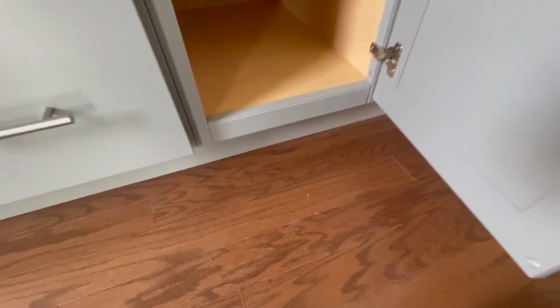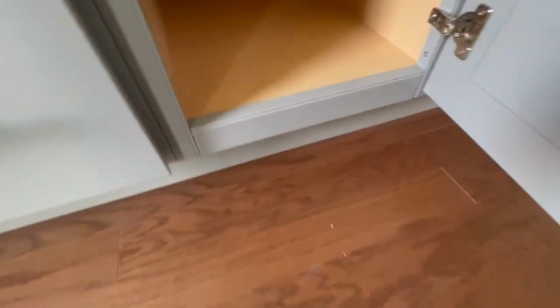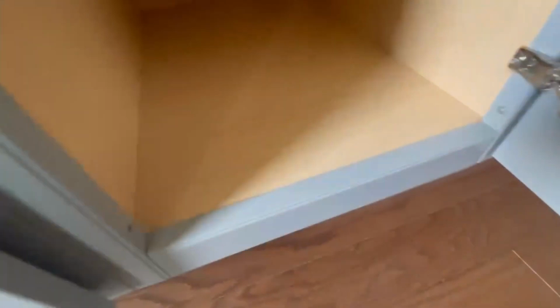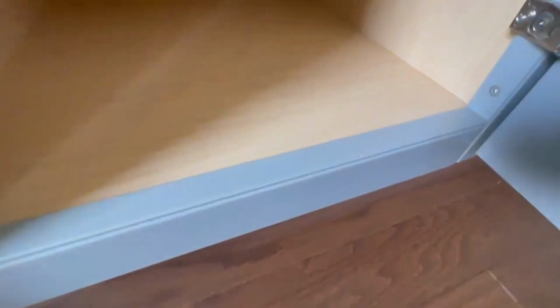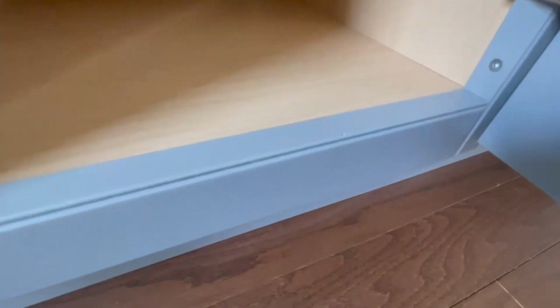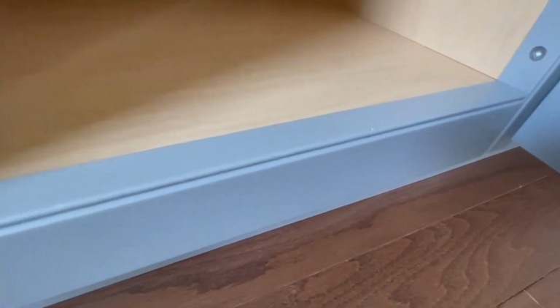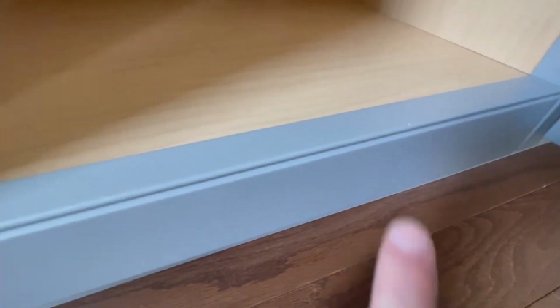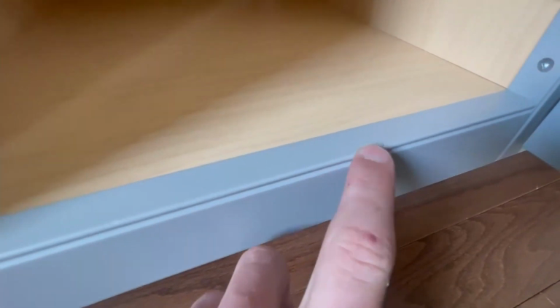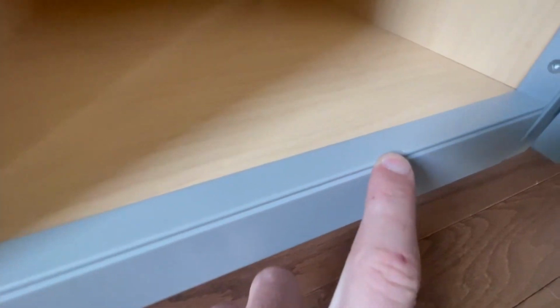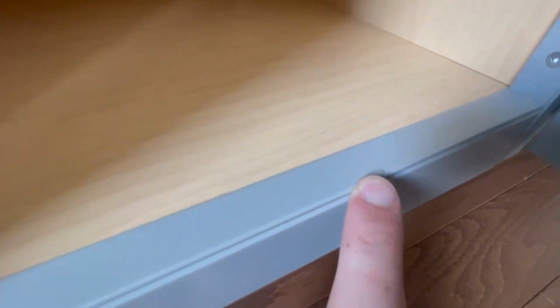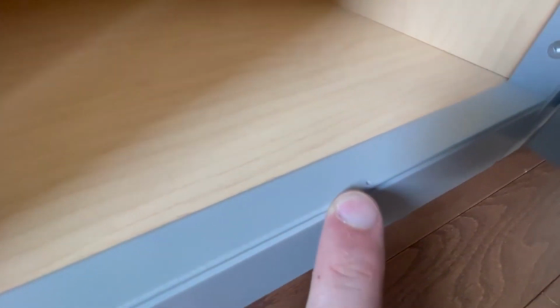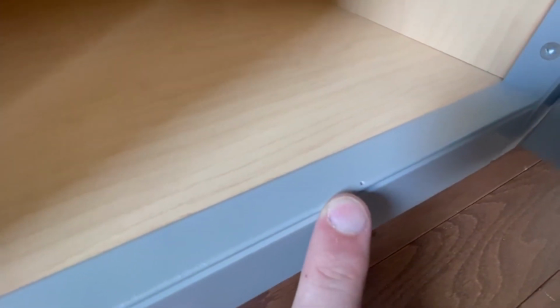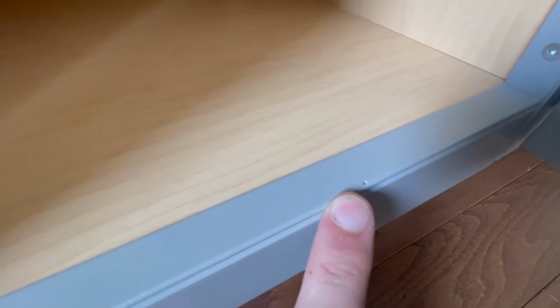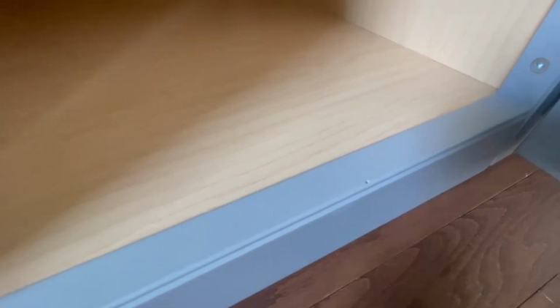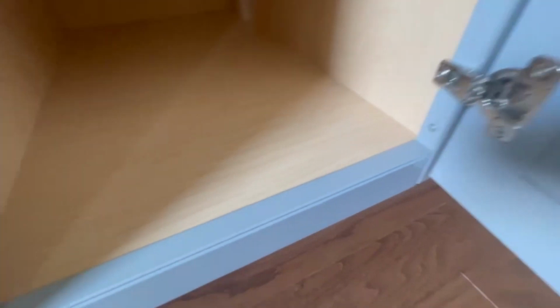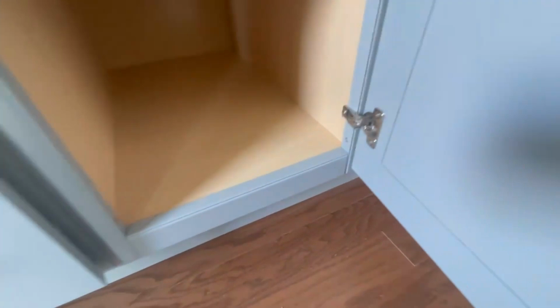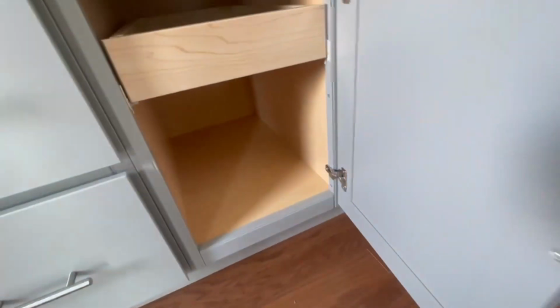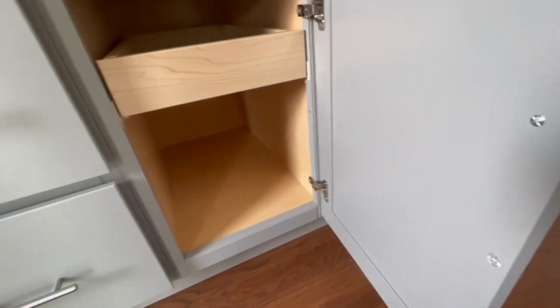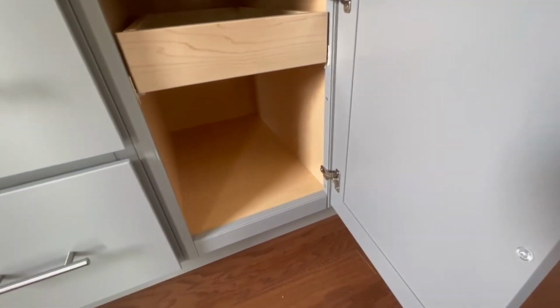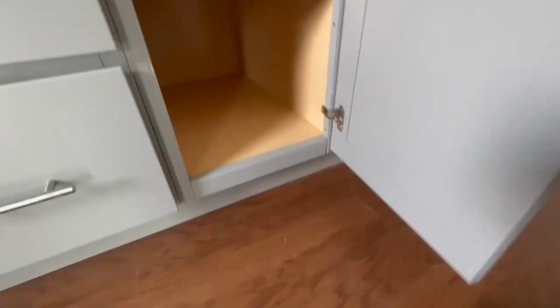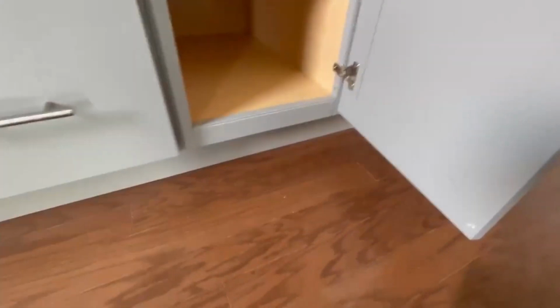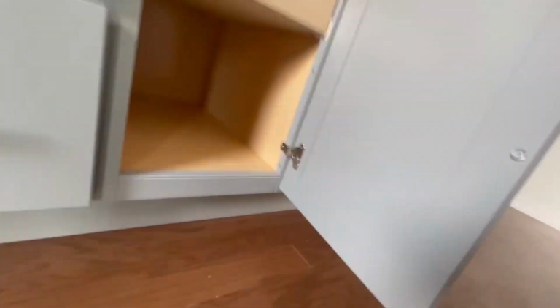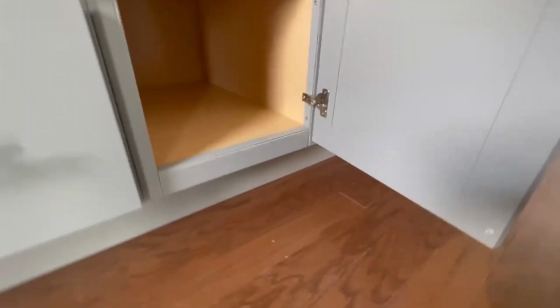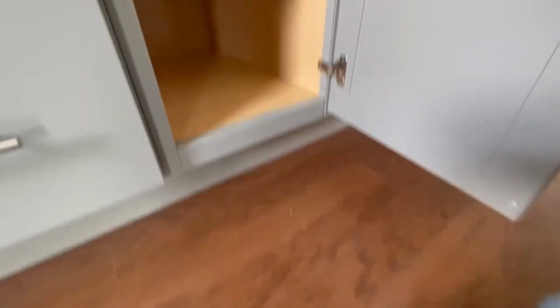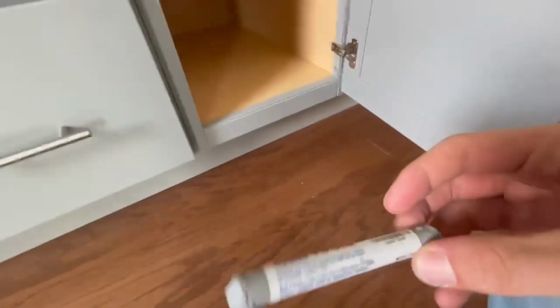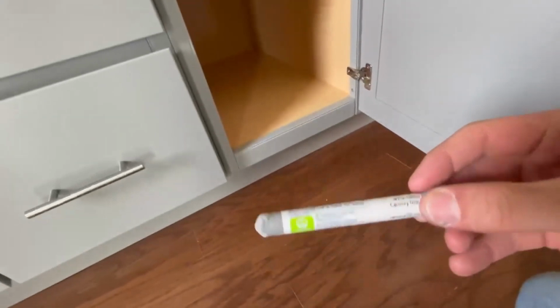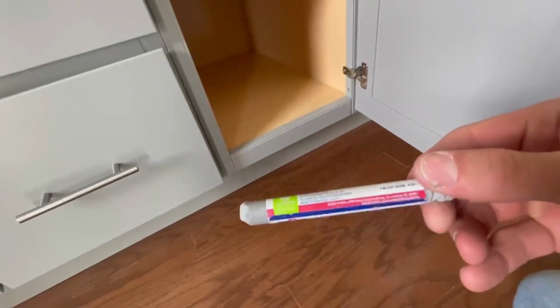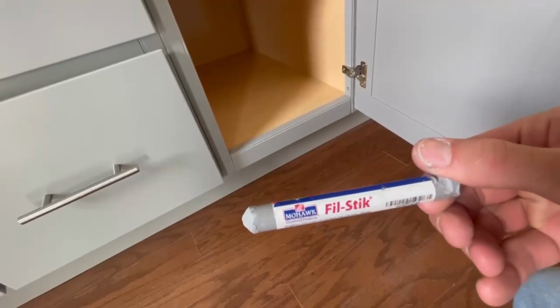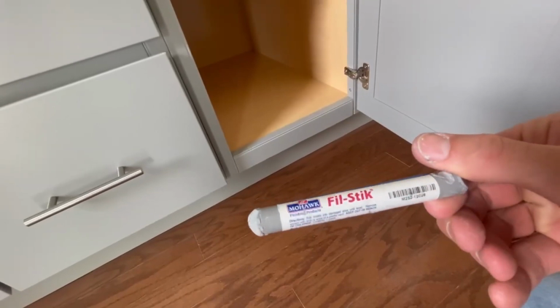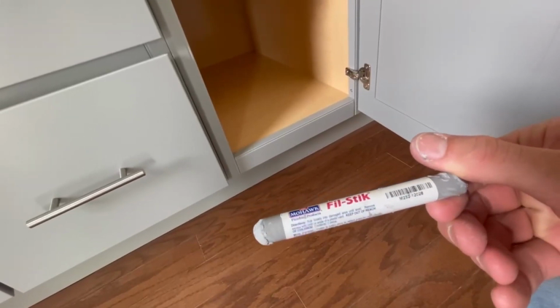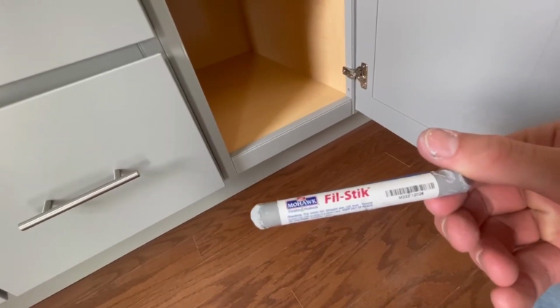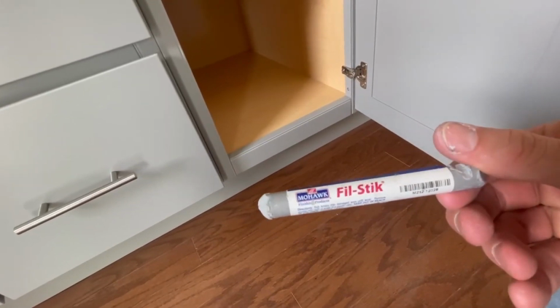A little Tuesday tip for you here. Got a little nick in the cabinet — do I replace the whole cabinet or do I fix it? Well, if you got one of these, it's an easy fix.